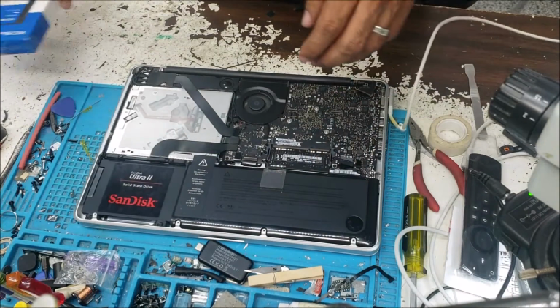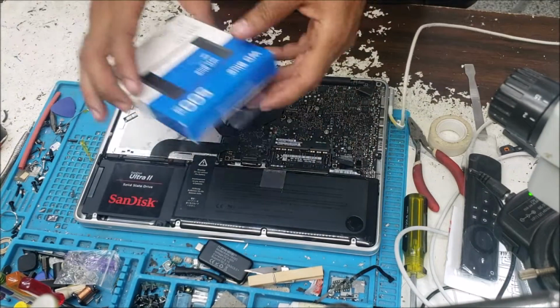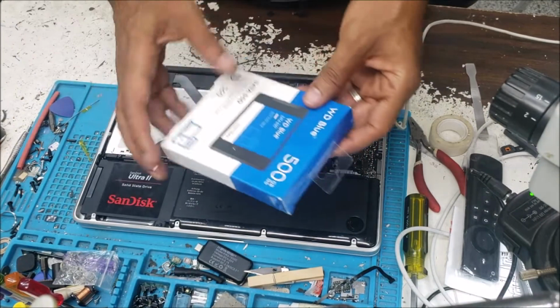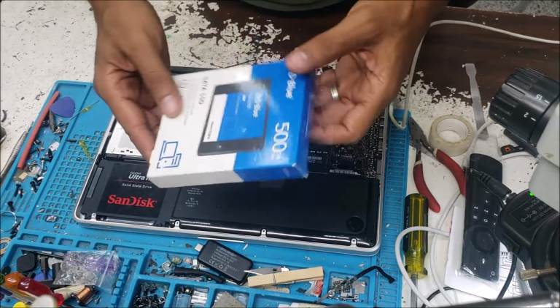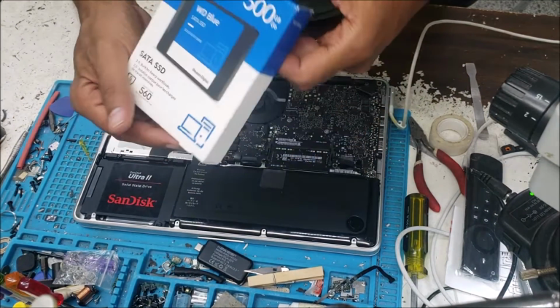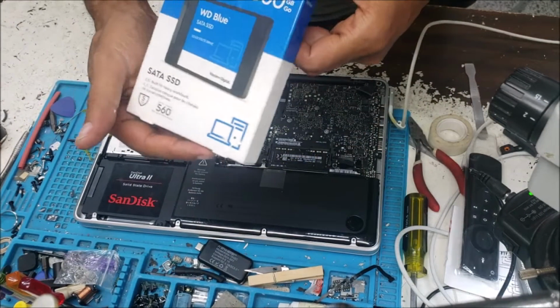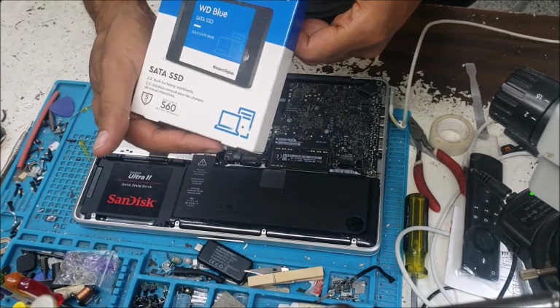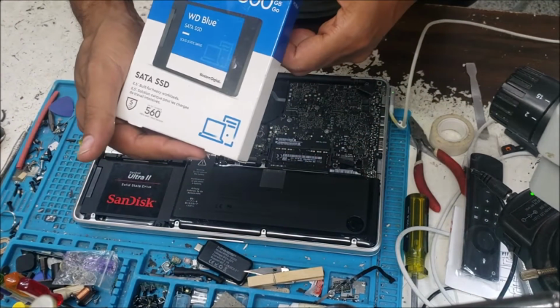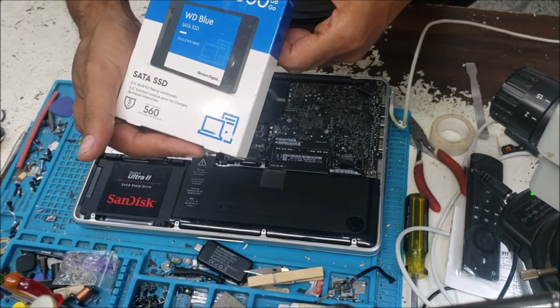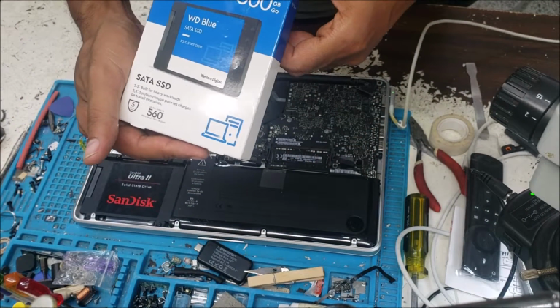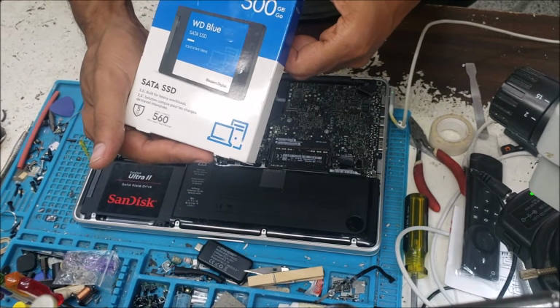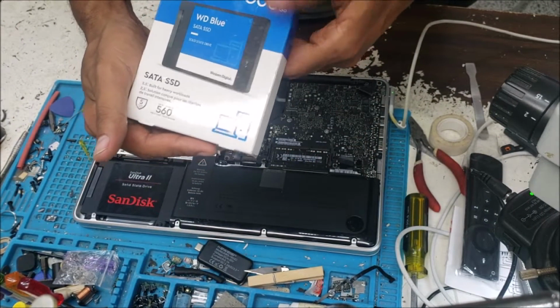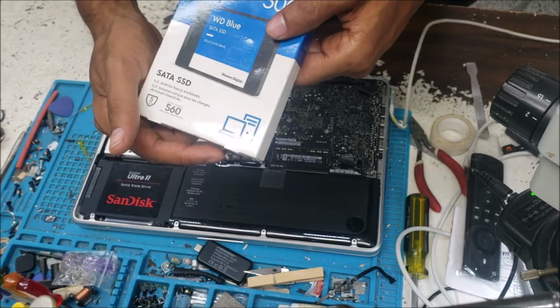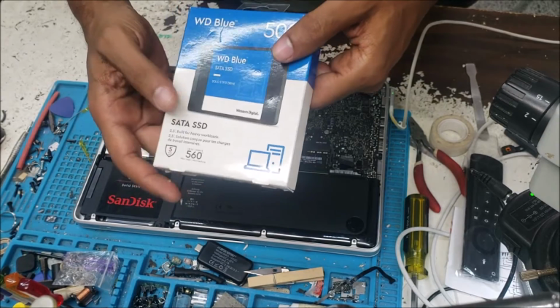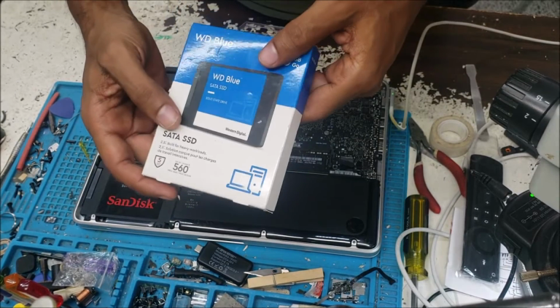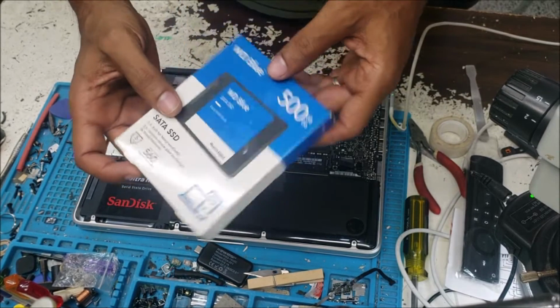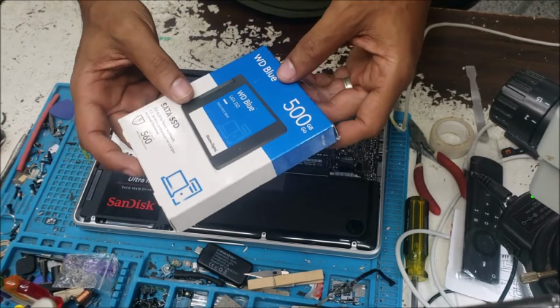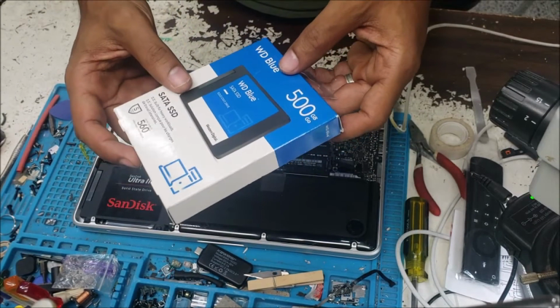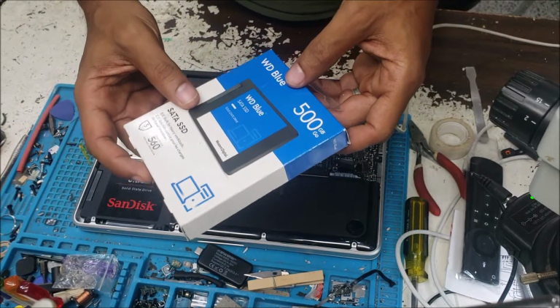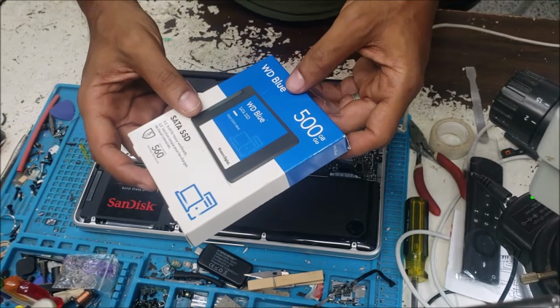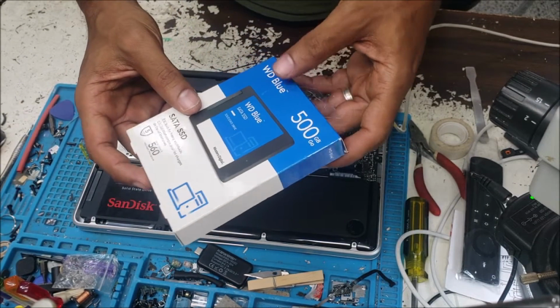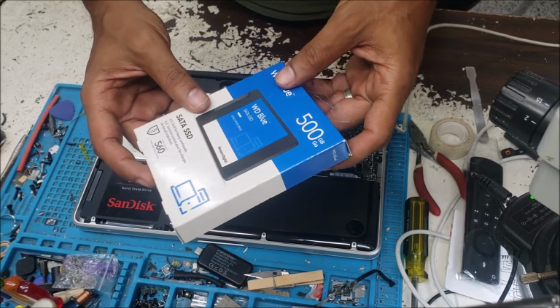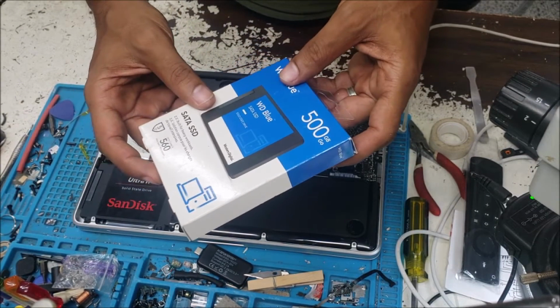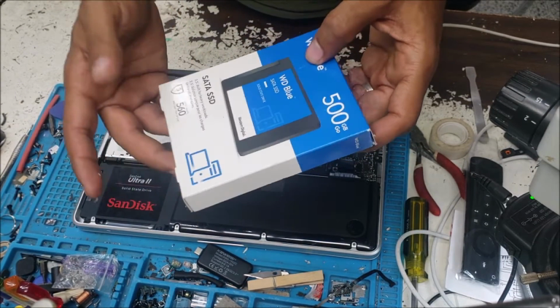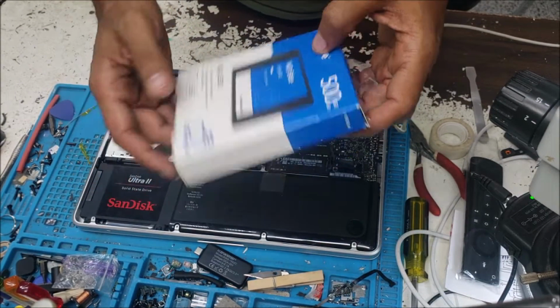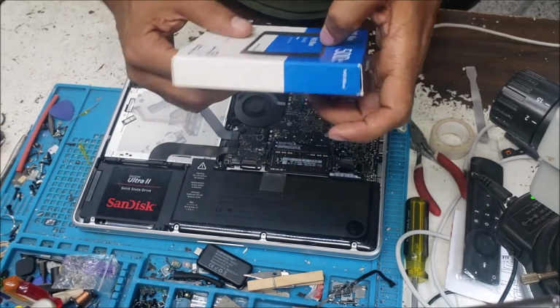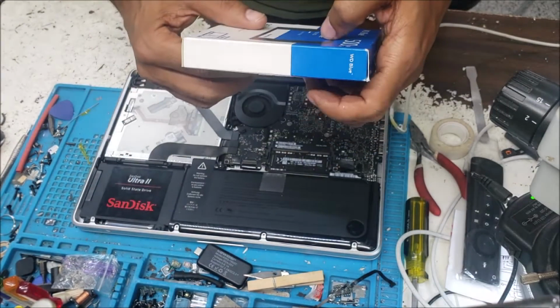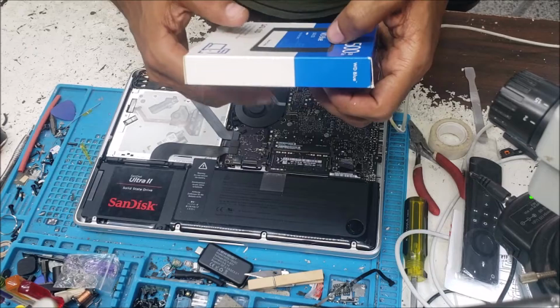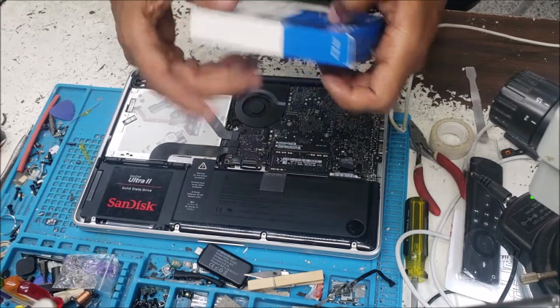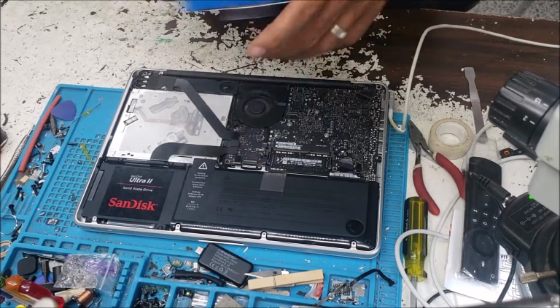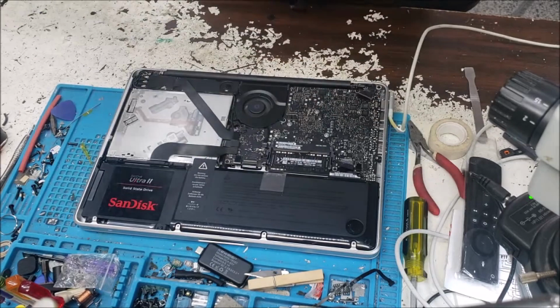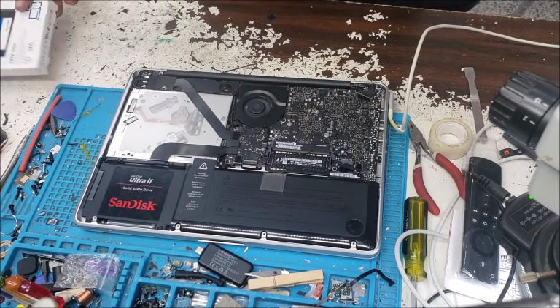The customer already replaced the hard drive and tried to load the new system, but the computer is still not detecting the hard drive.